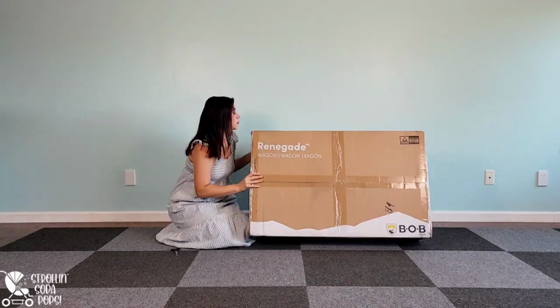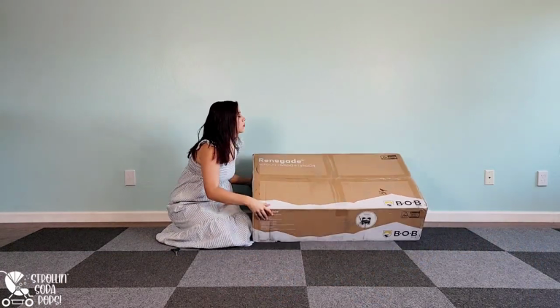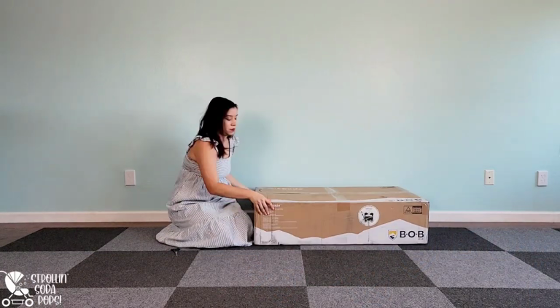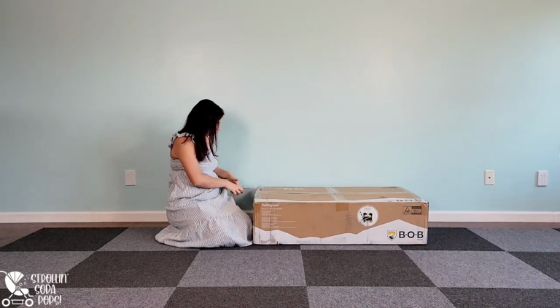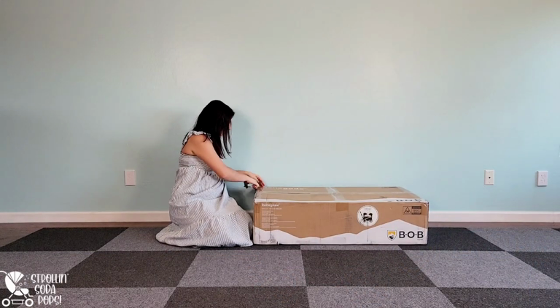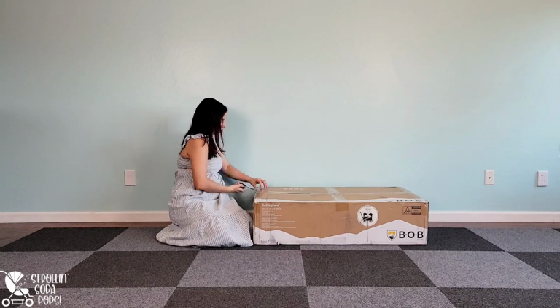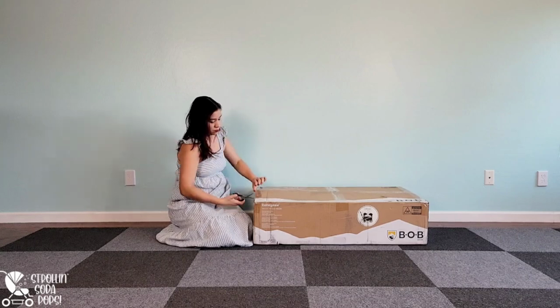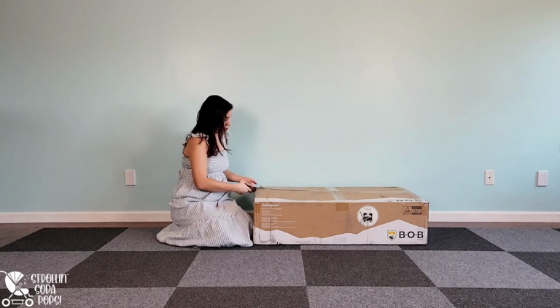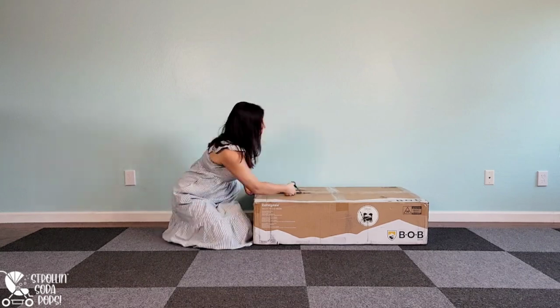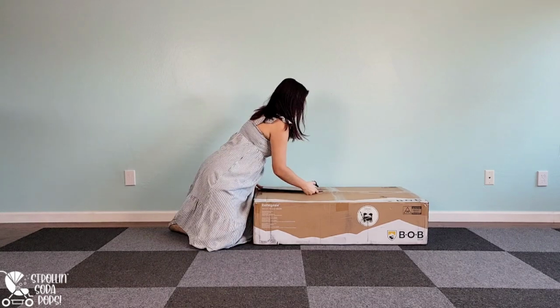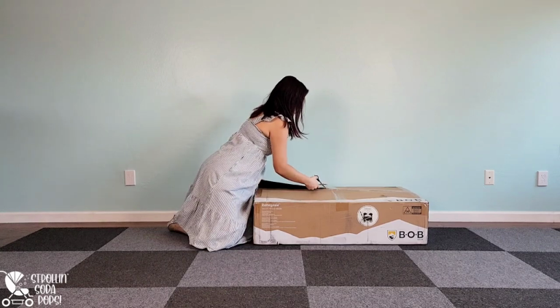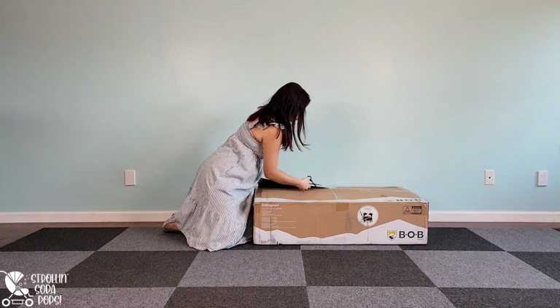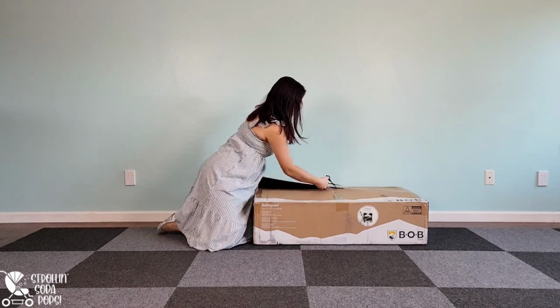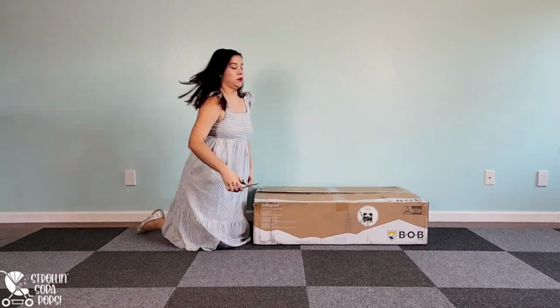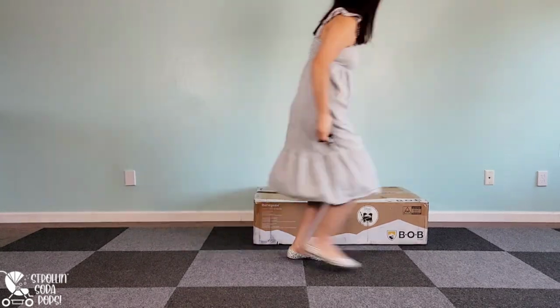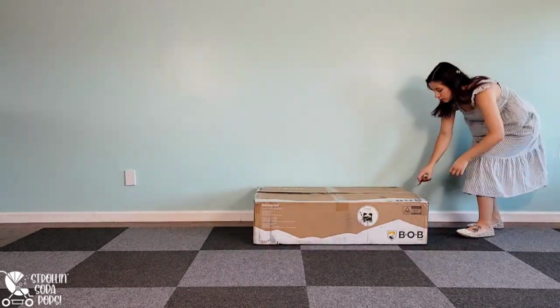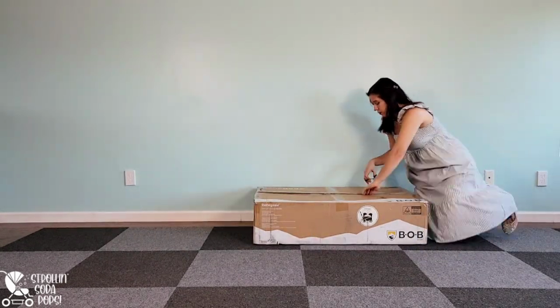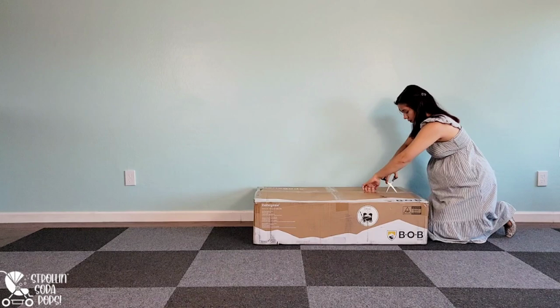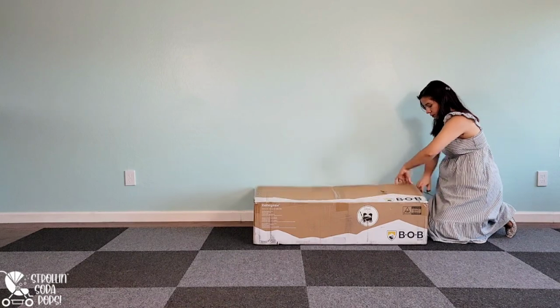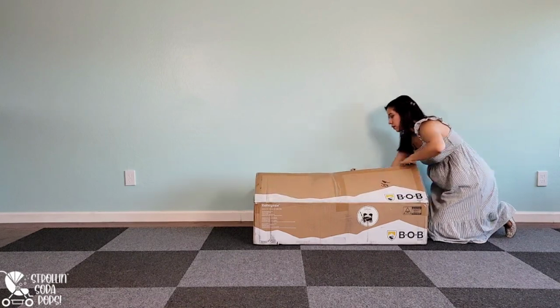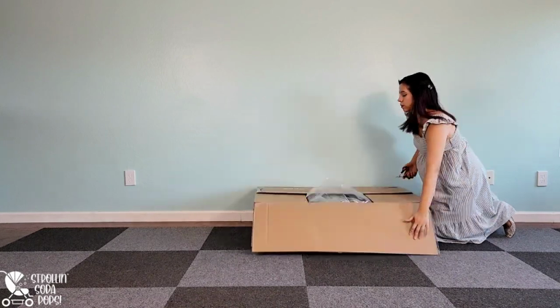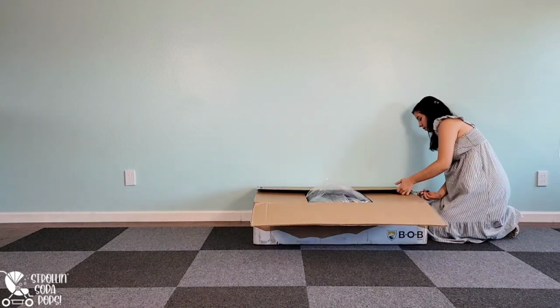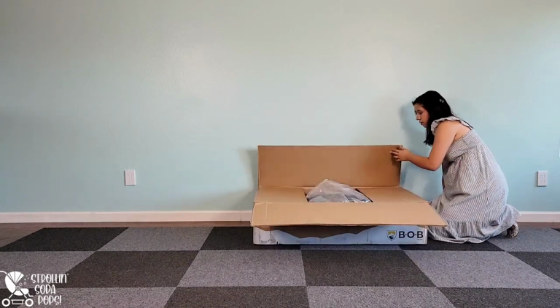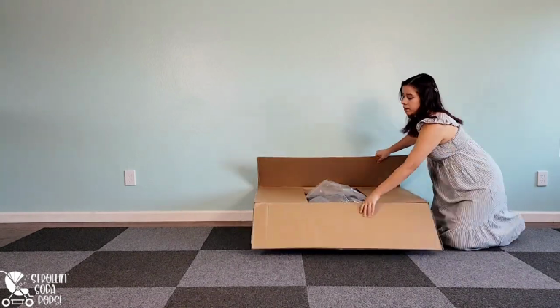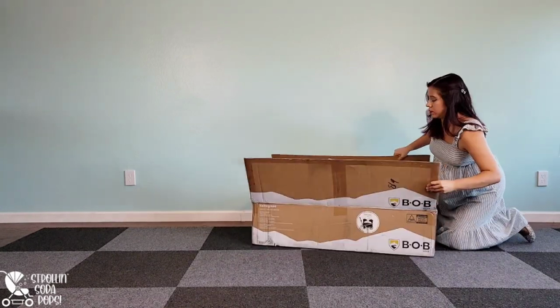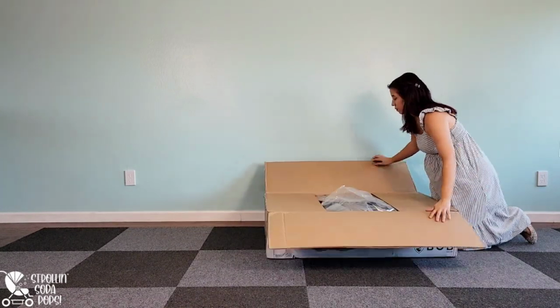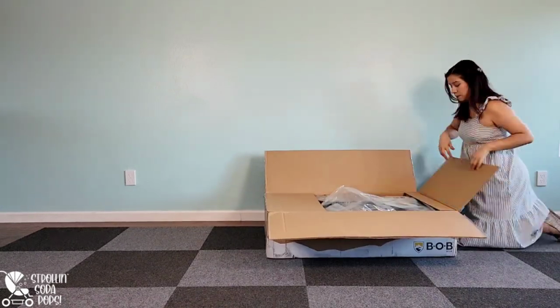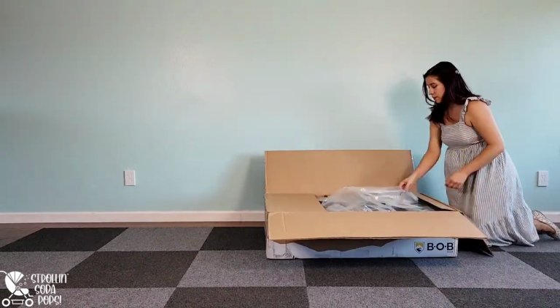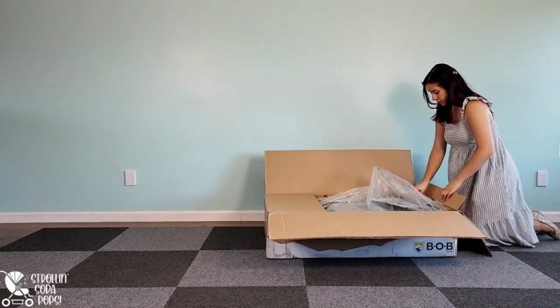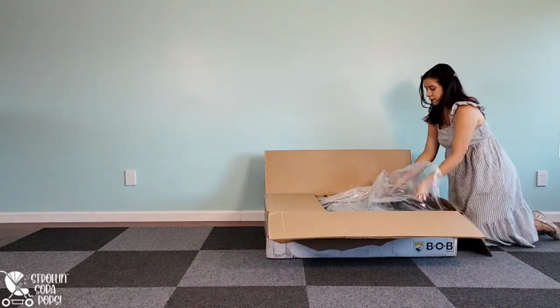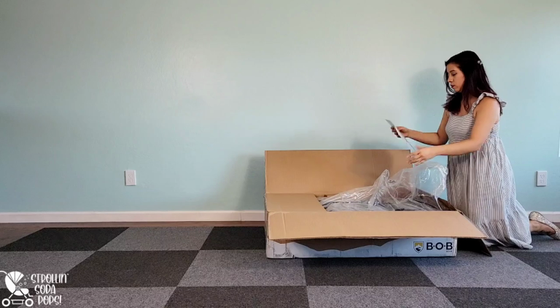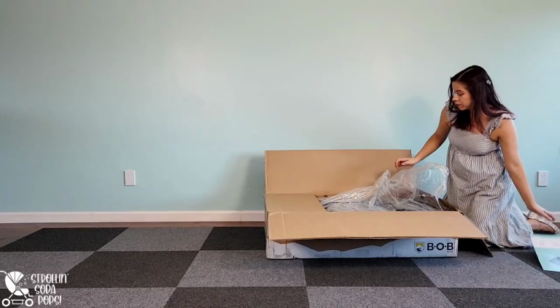The Bob Renegade is the very first wagon released from Bob Gear. This is the first three-seat wagon I've ever seen and each seat can hold up to 55 pounds. They also have a very unique design for folding and unfolding that I will show you later on in the video.